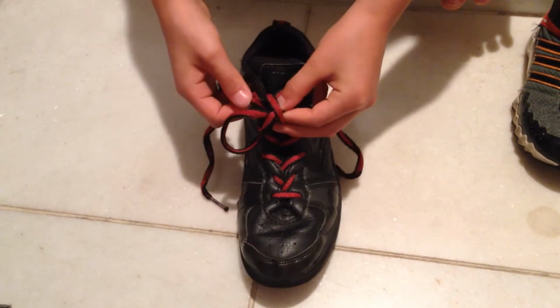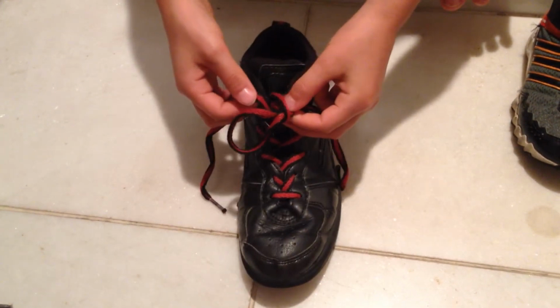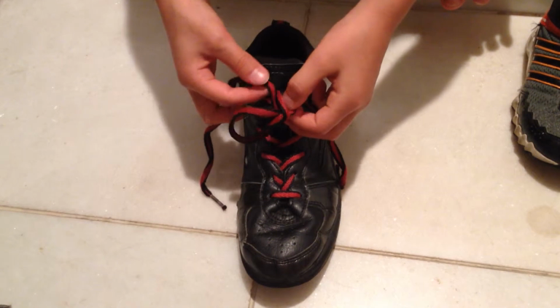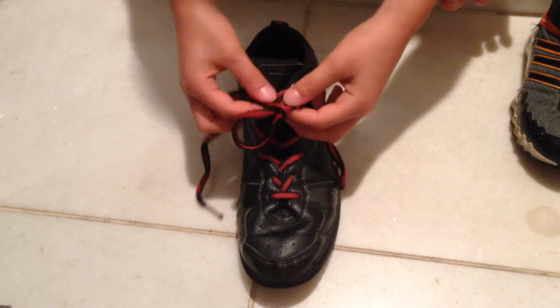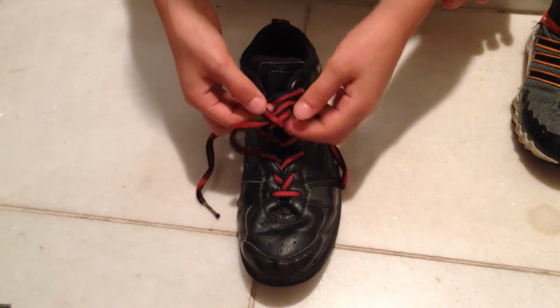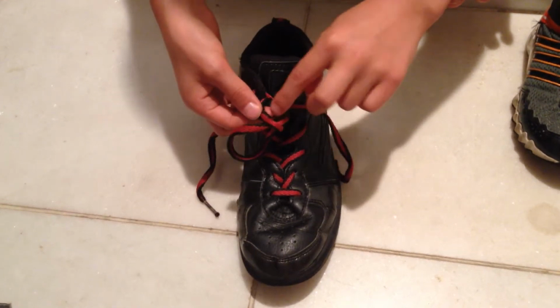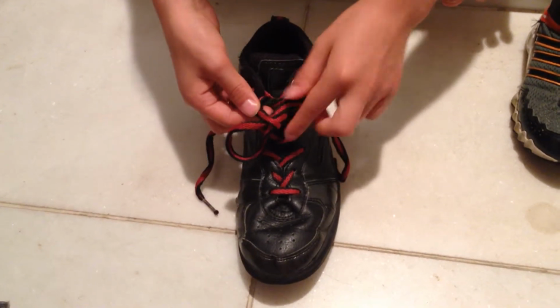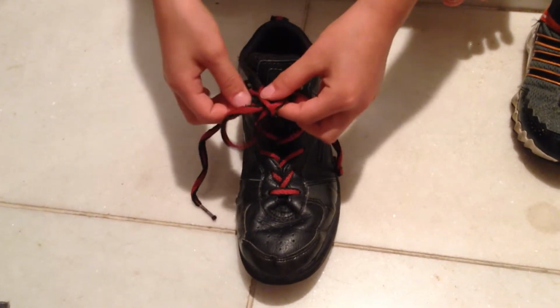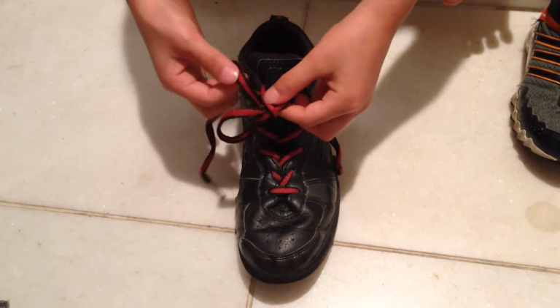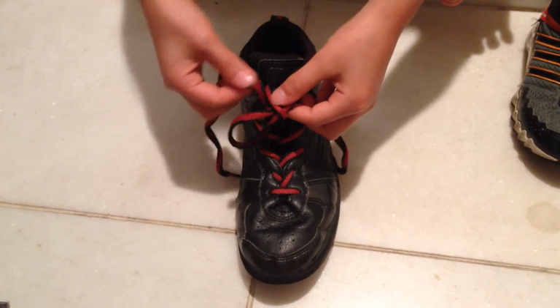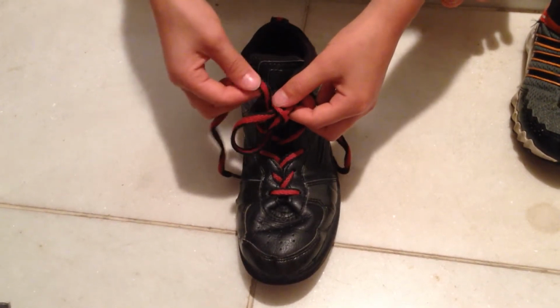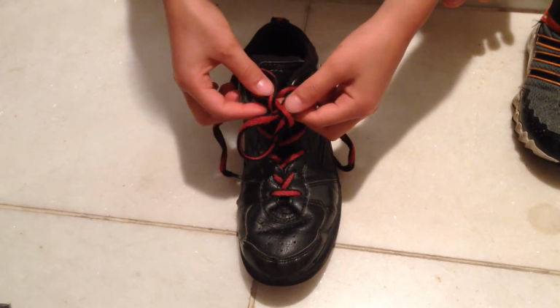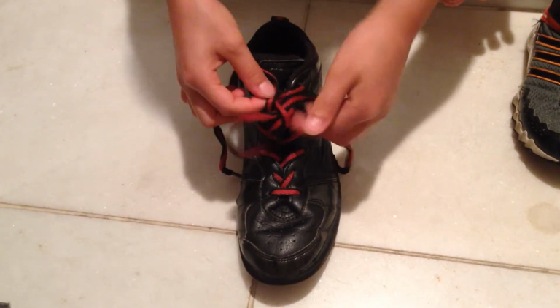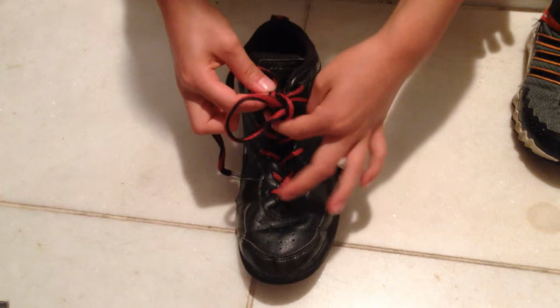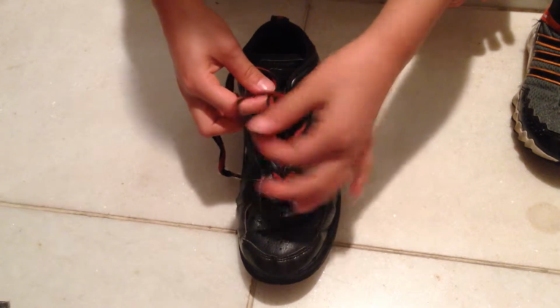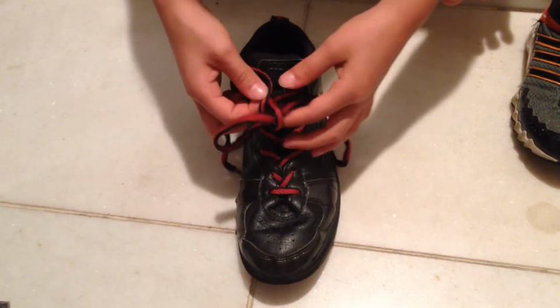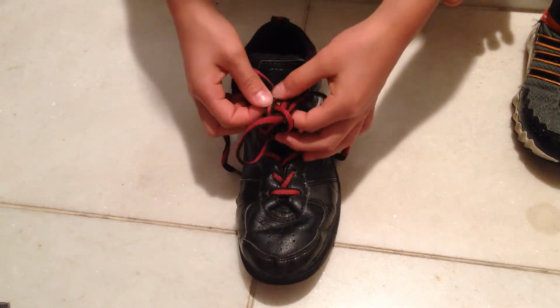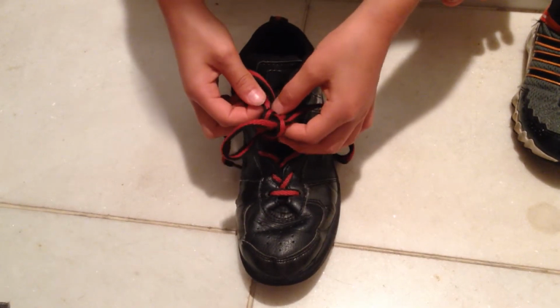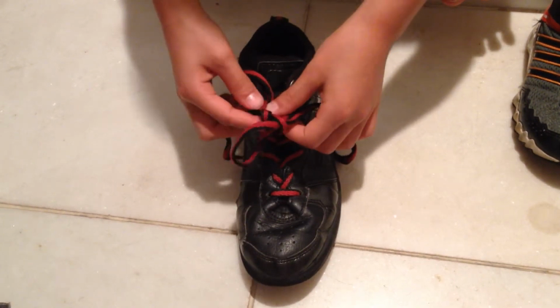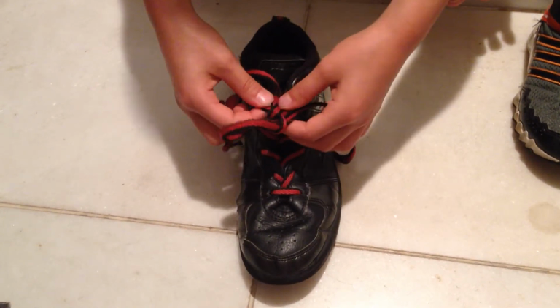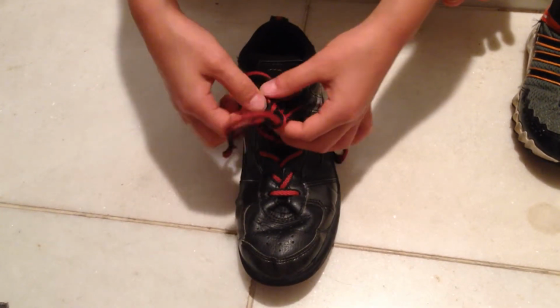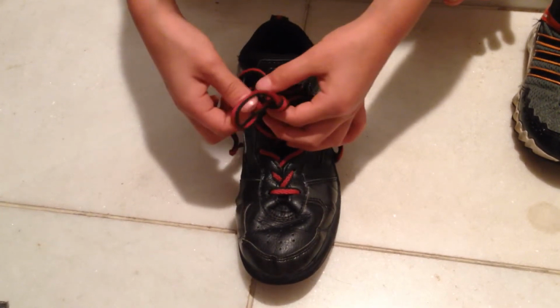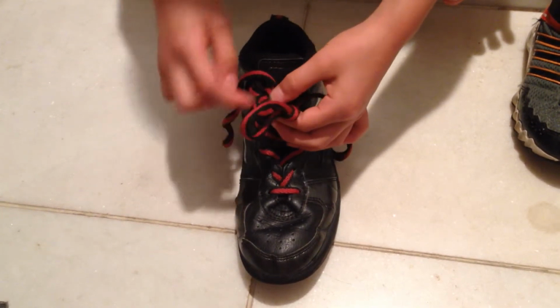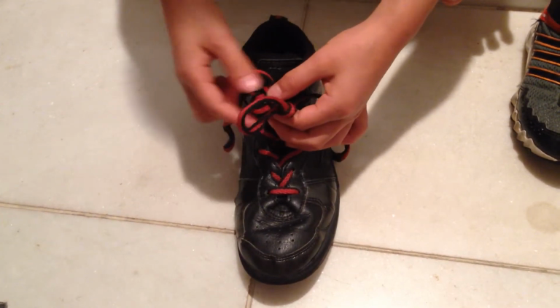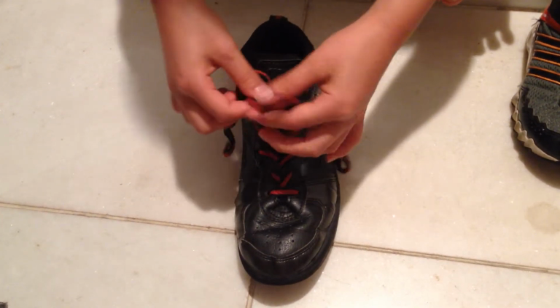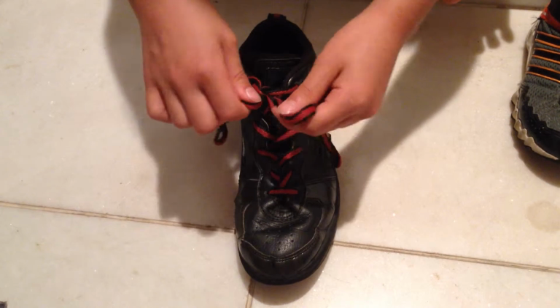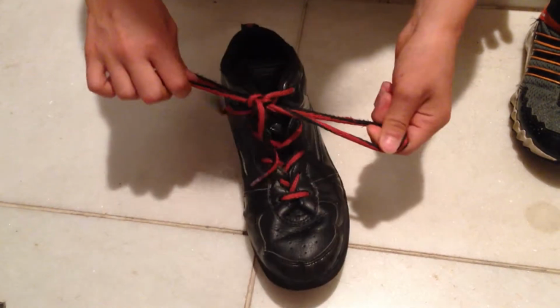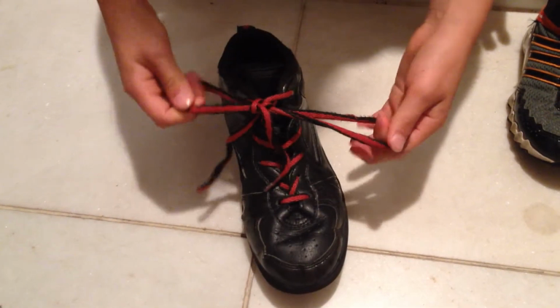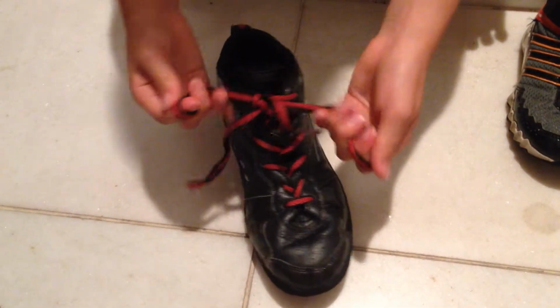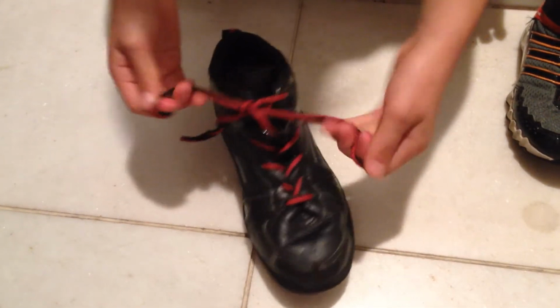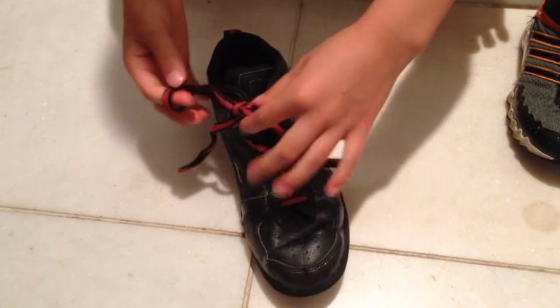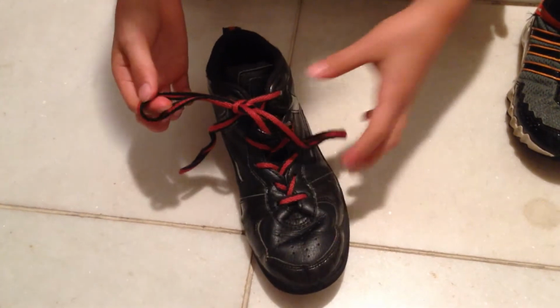And then you see this little hole — you put this one and you circle it around this hoop, inside a hole, and then make a little hoop, and then you just pull, and then a ribbon.